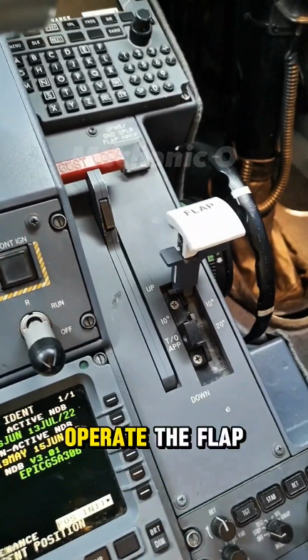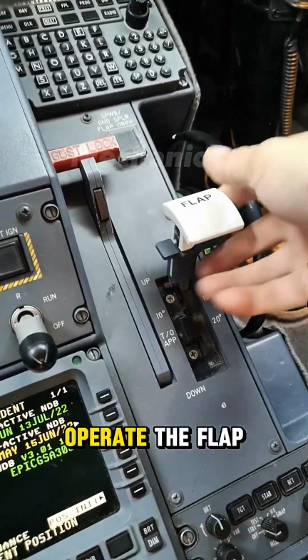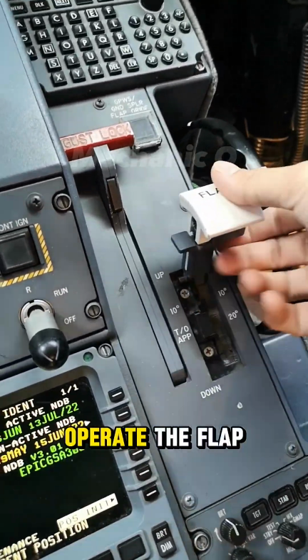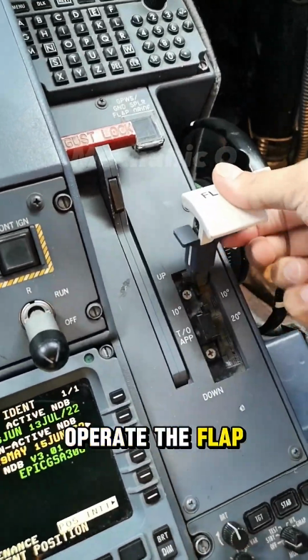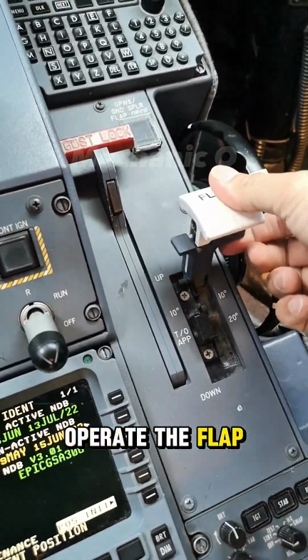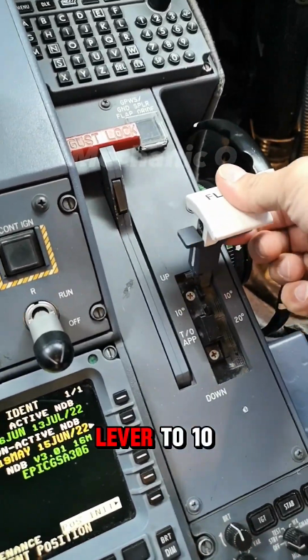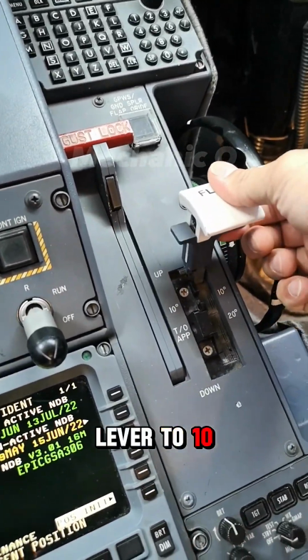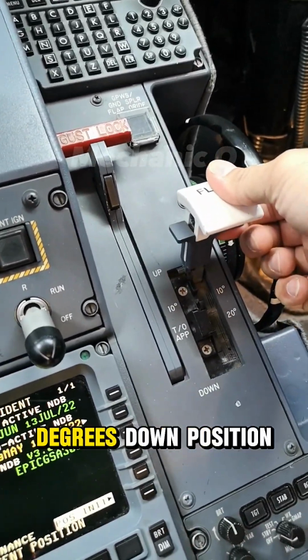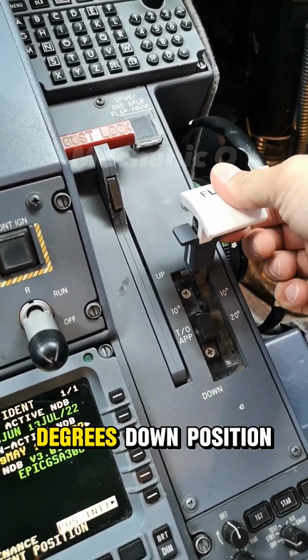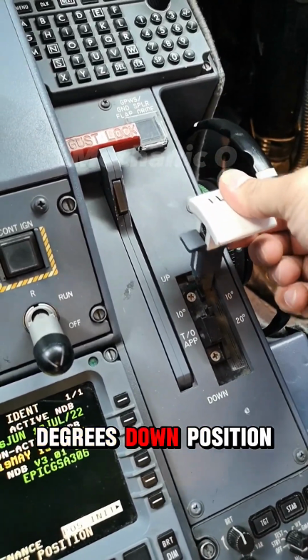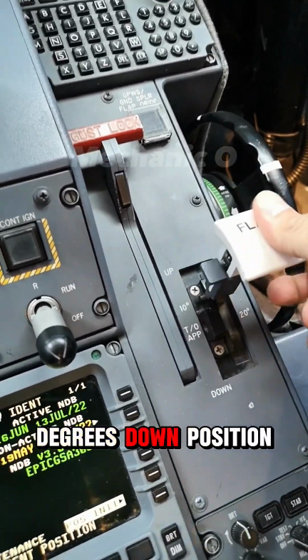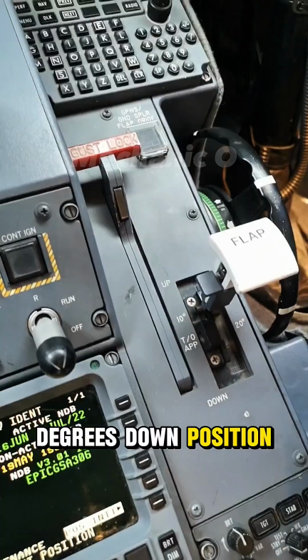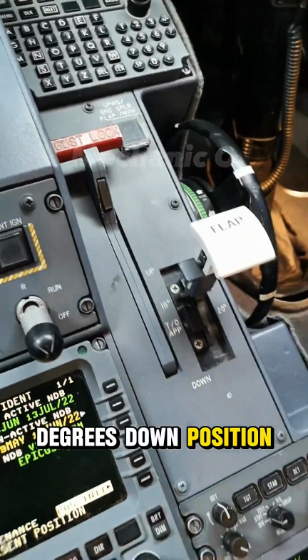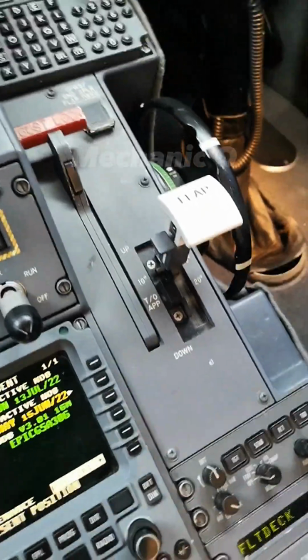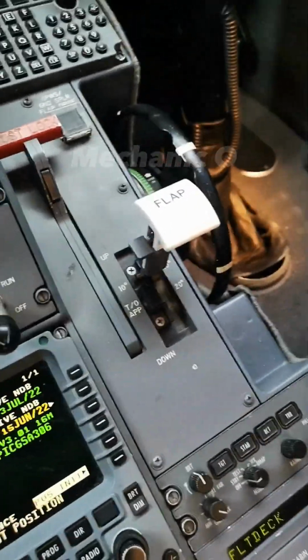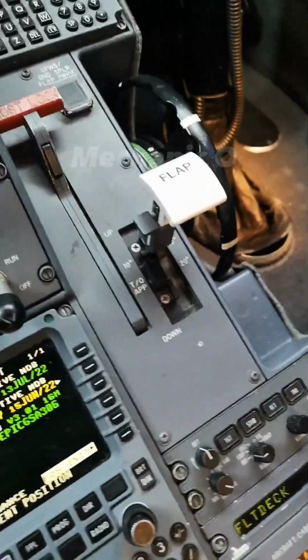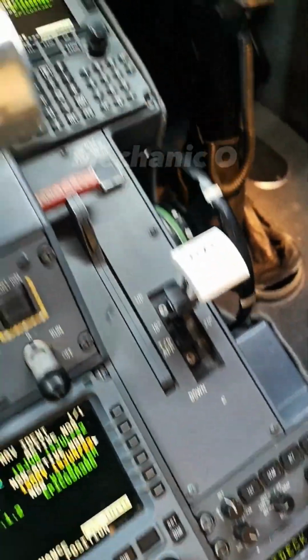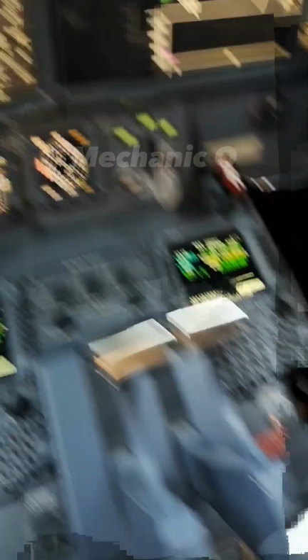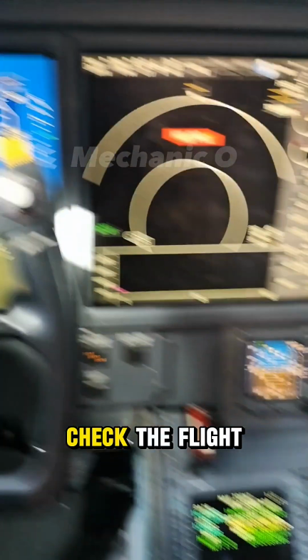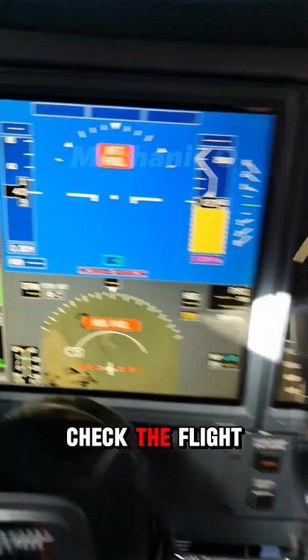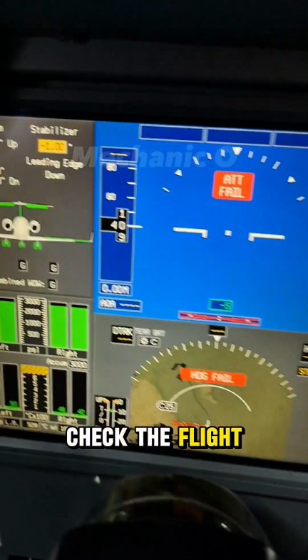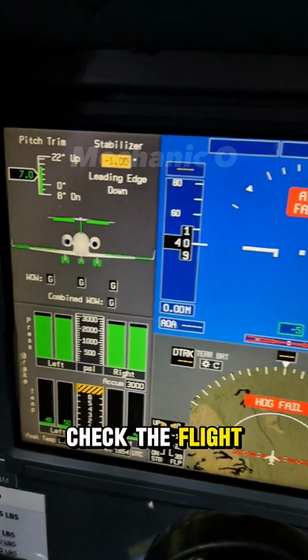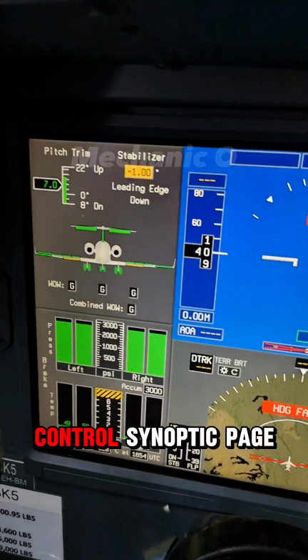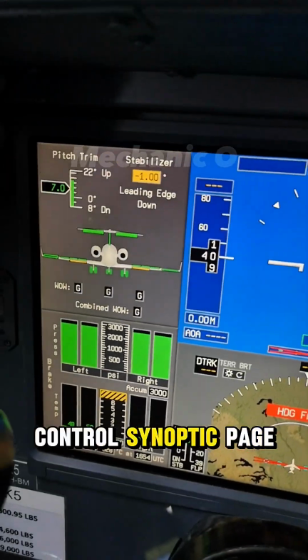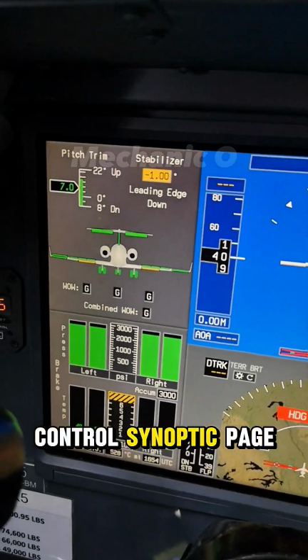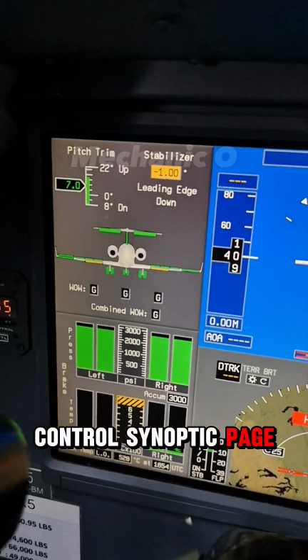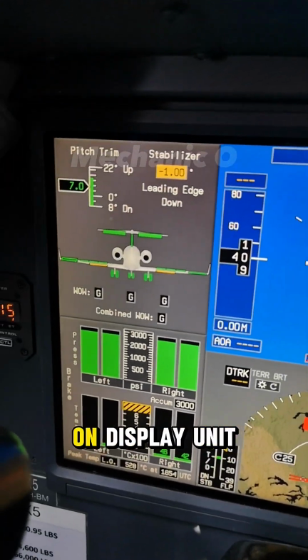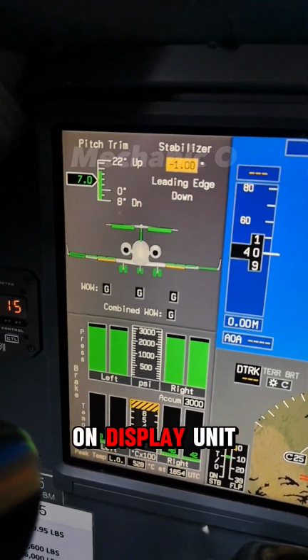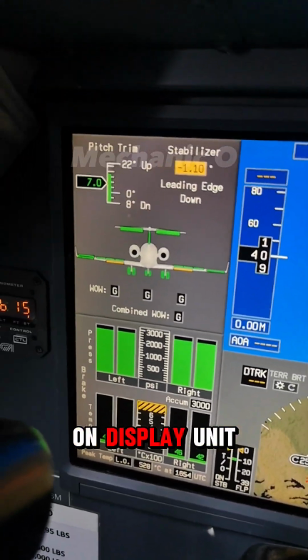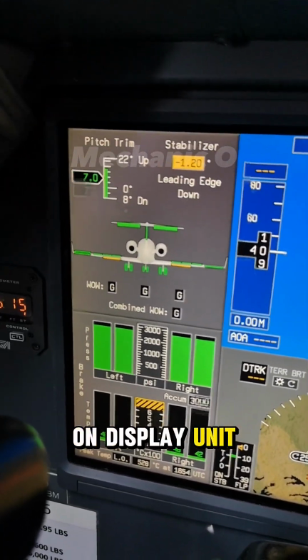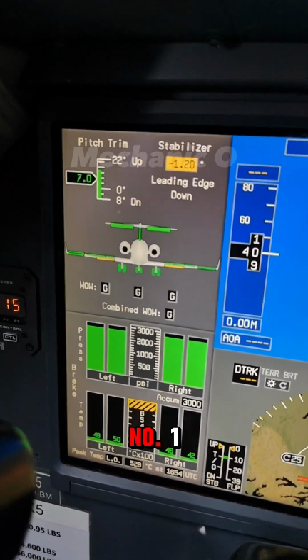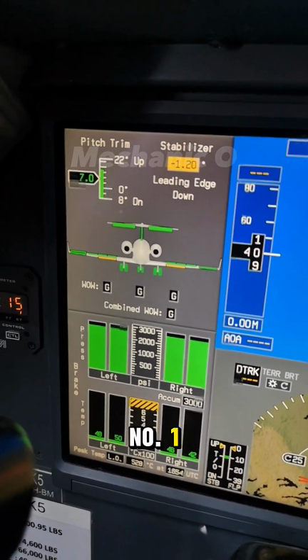Operate the flap lever to the 10 degrees down position. Check the flight control synoptic page on display unit number 1.